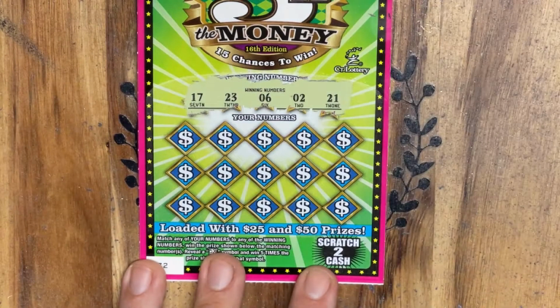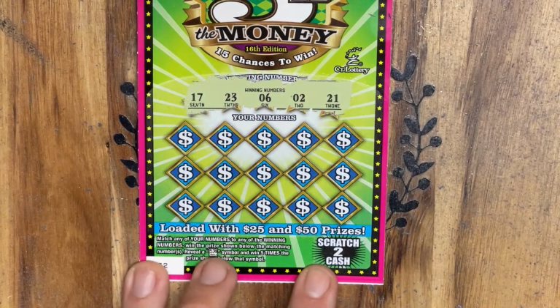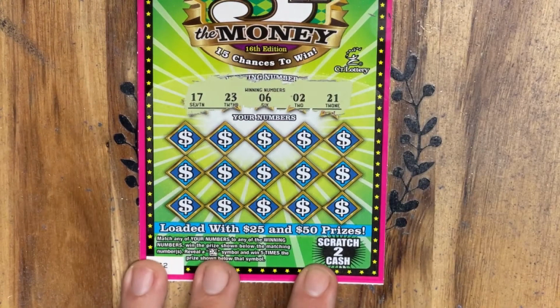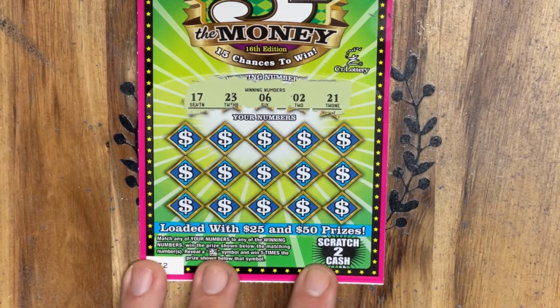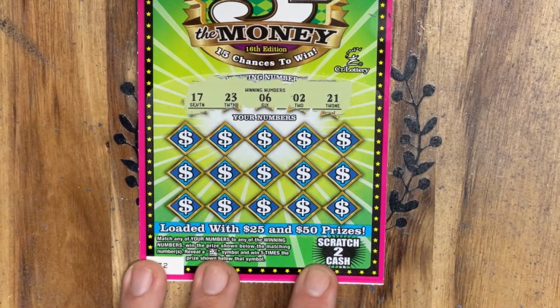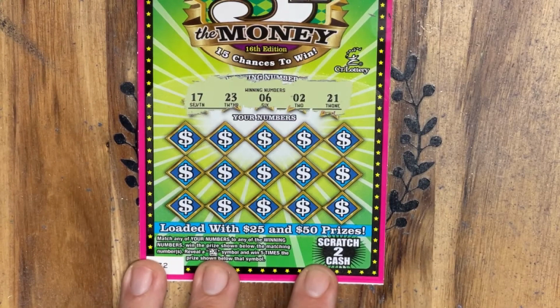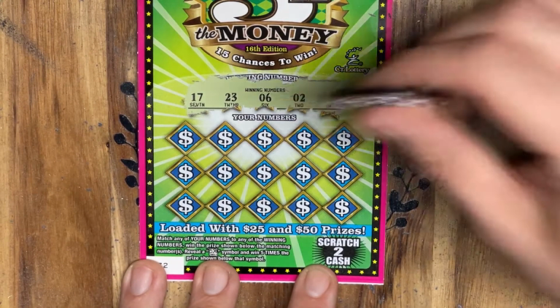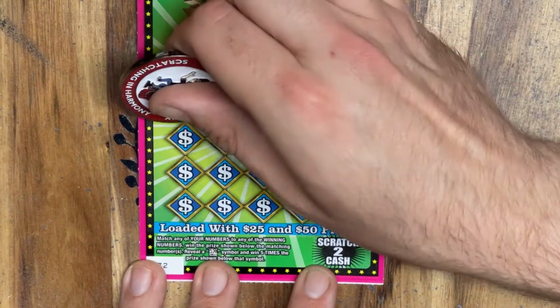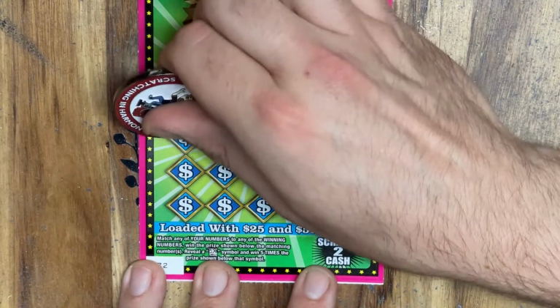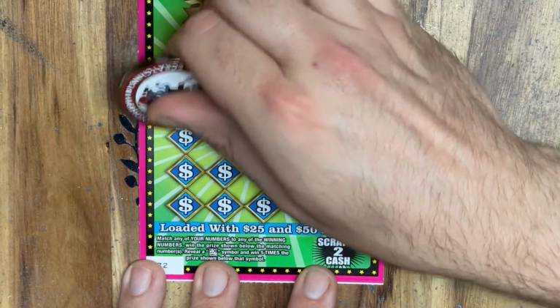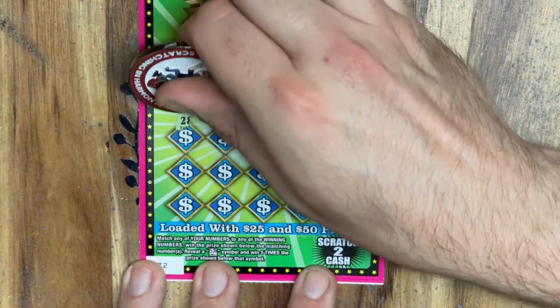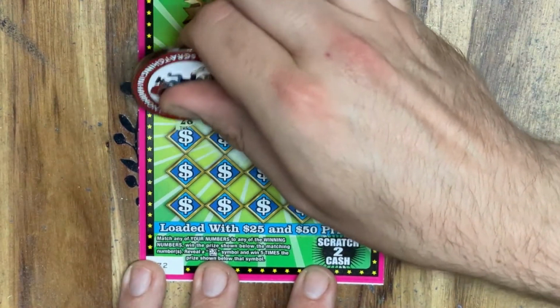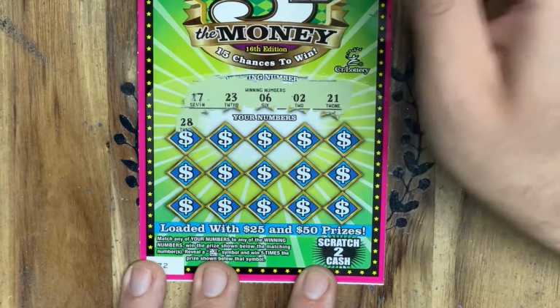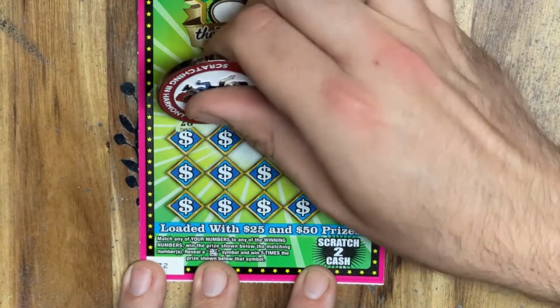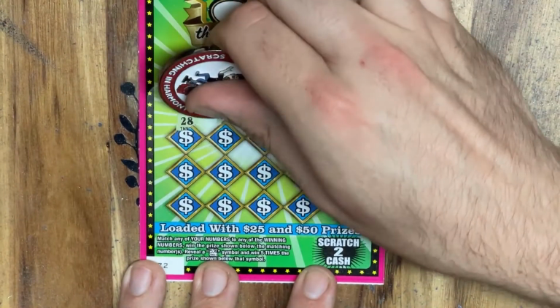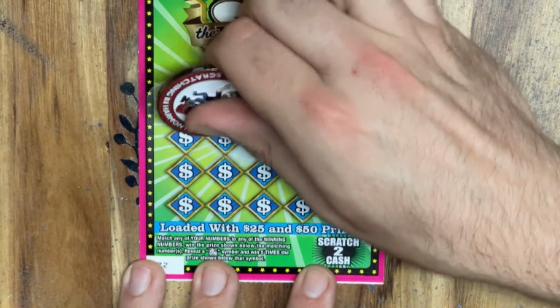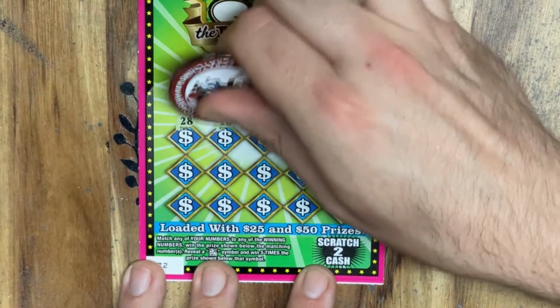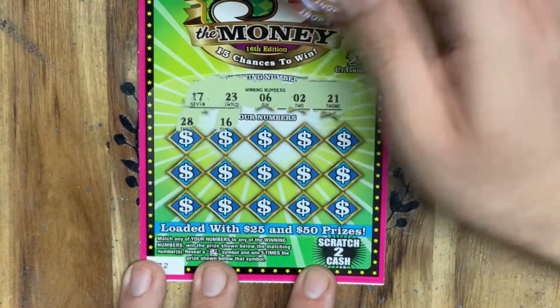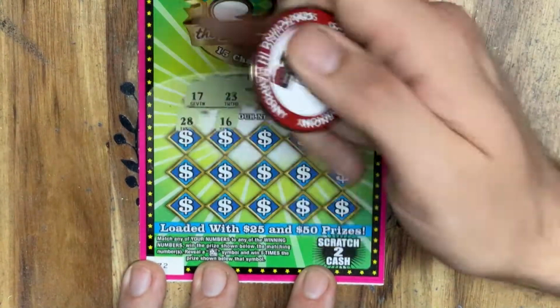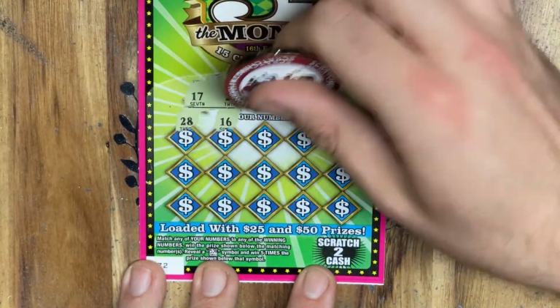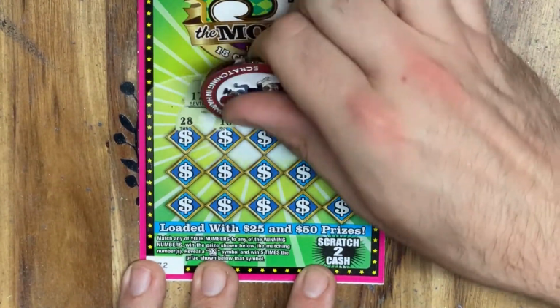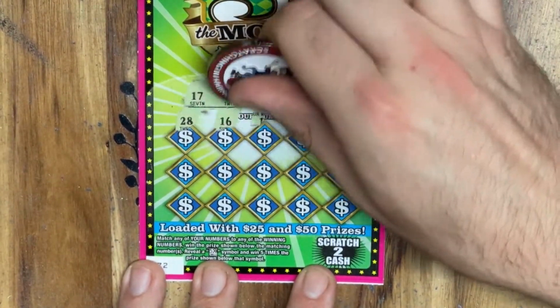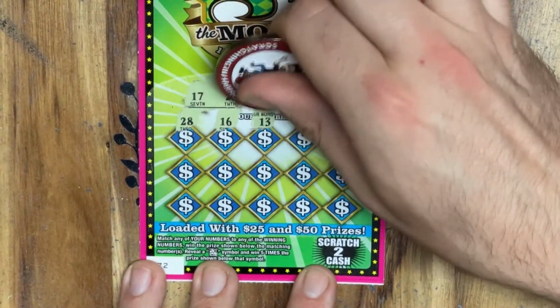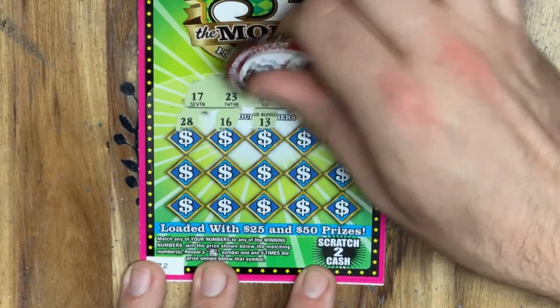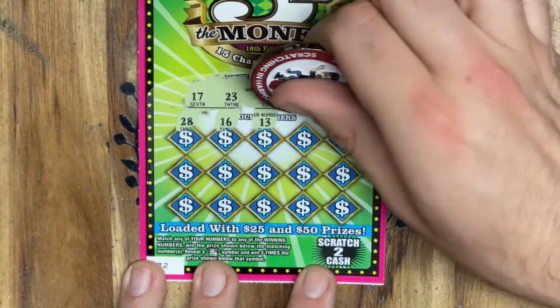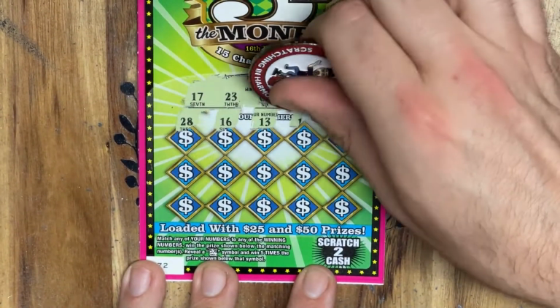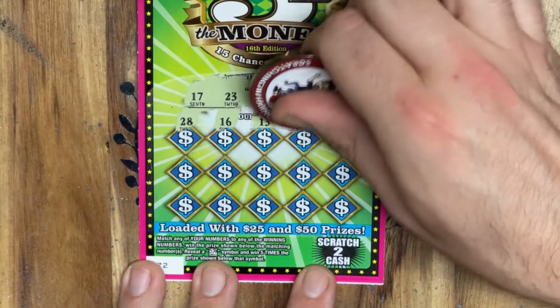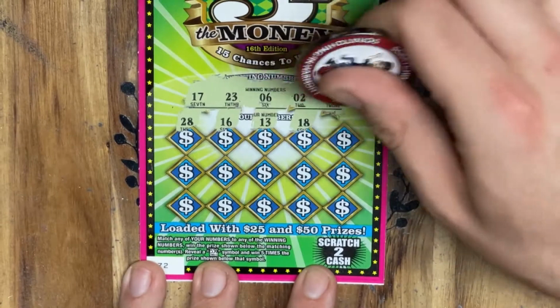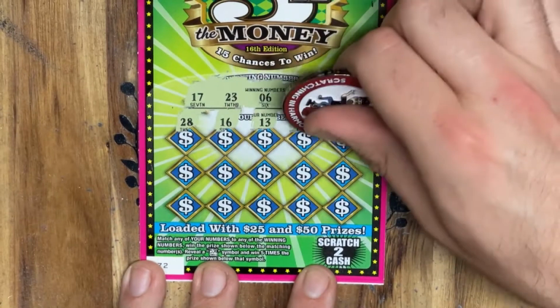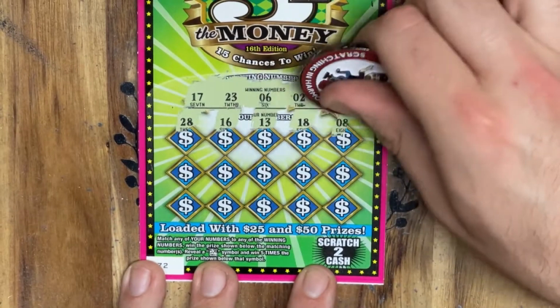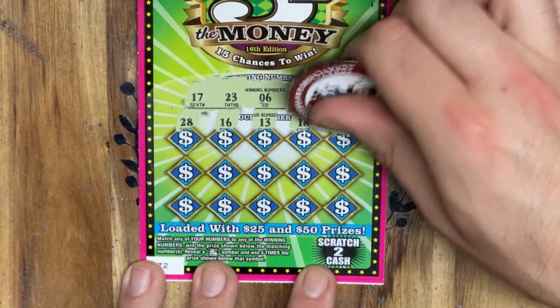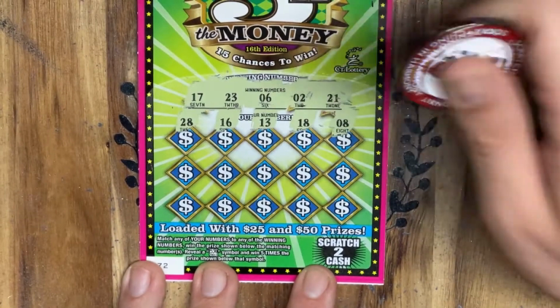We're looking for a 17, 23, 6, 2, or 21. Coming up: 28, 16 — one off. 18, one off again.